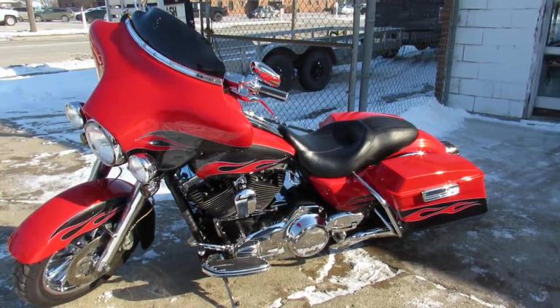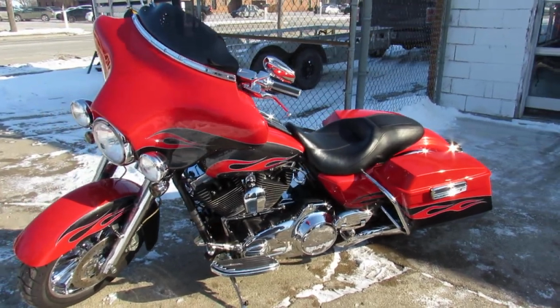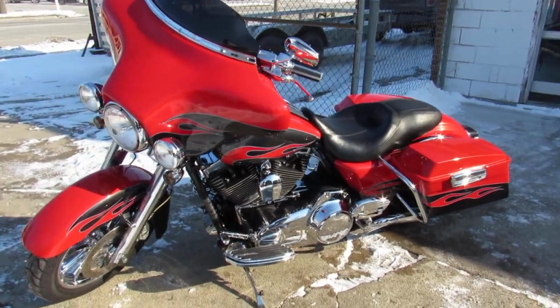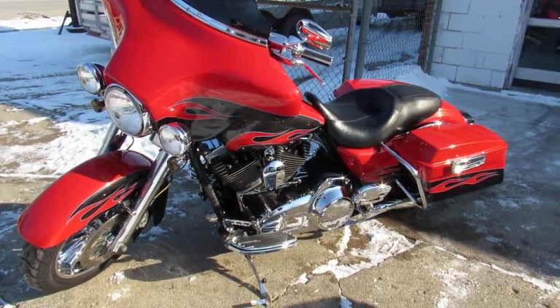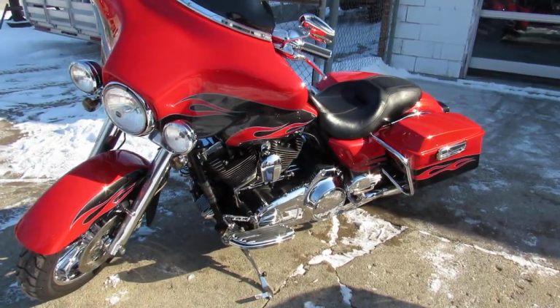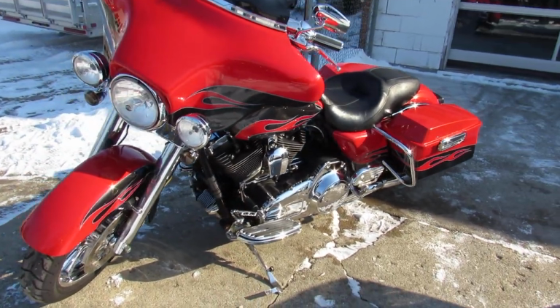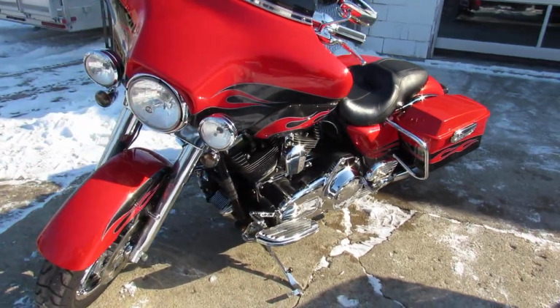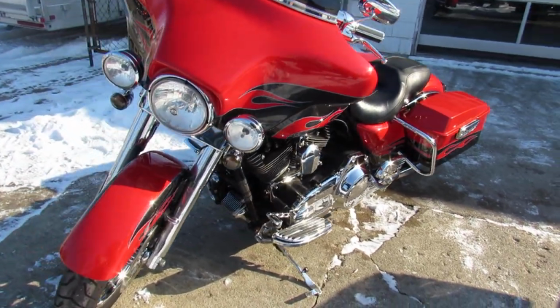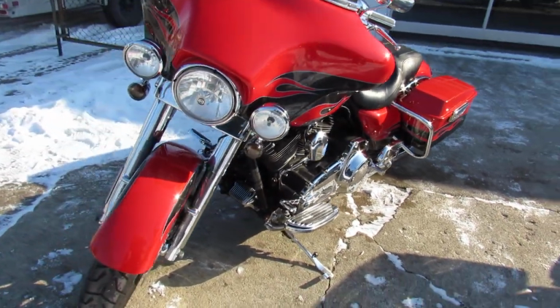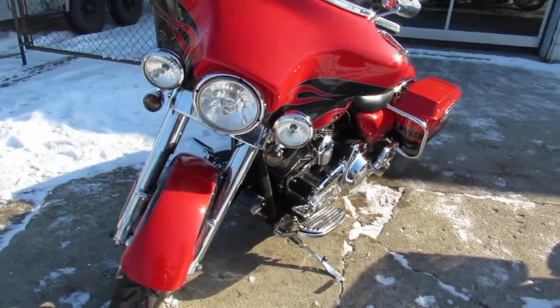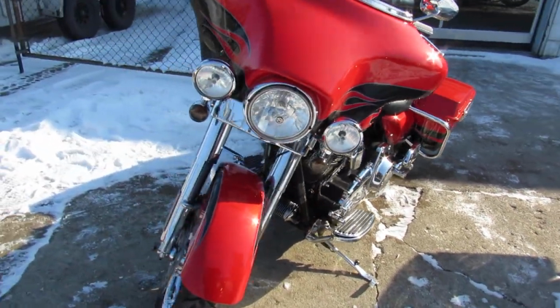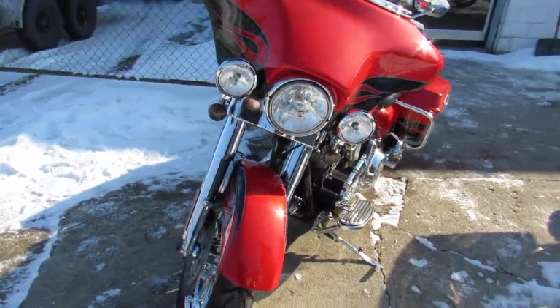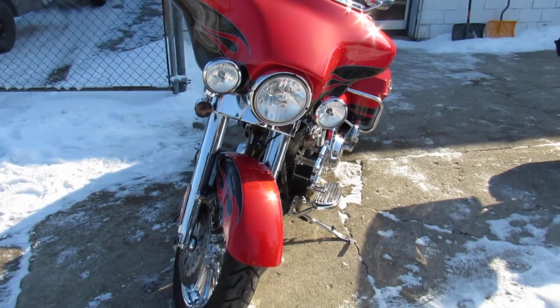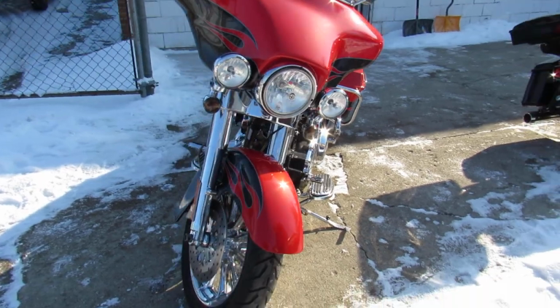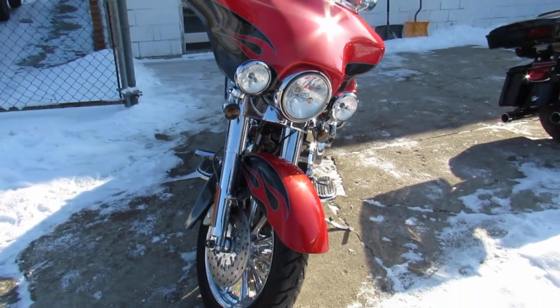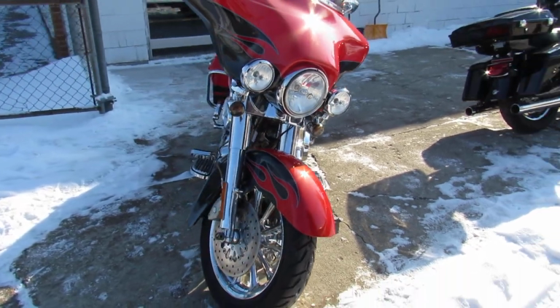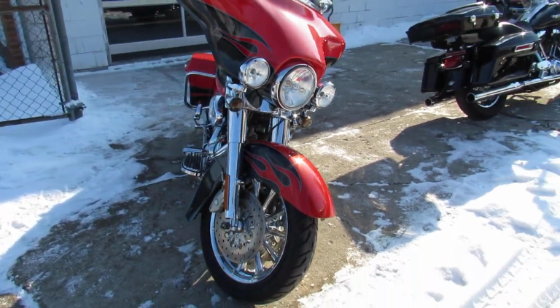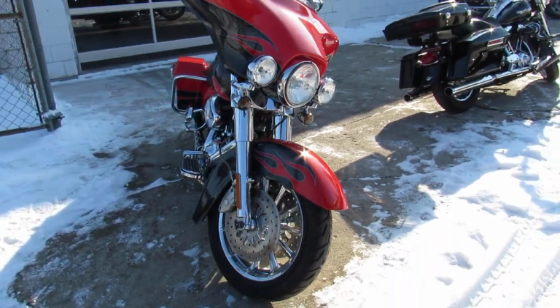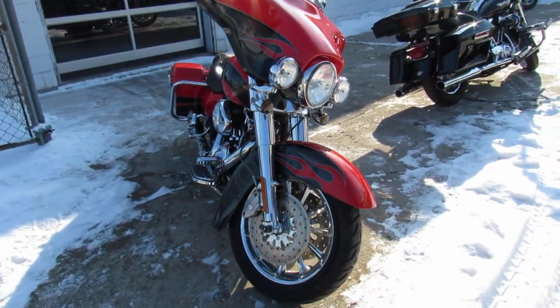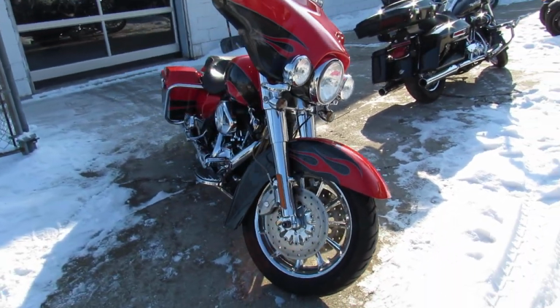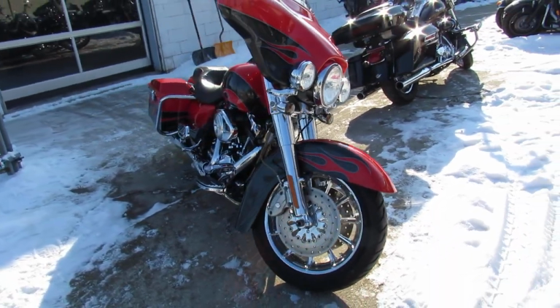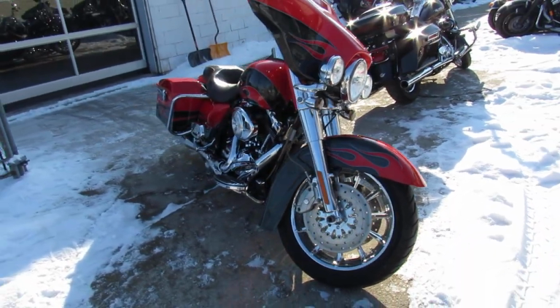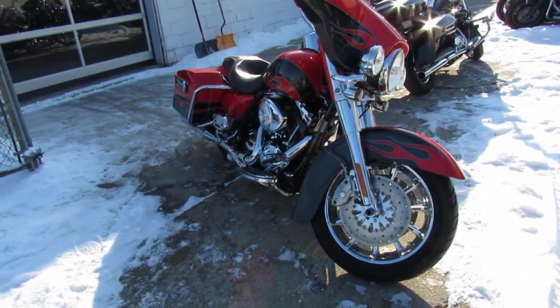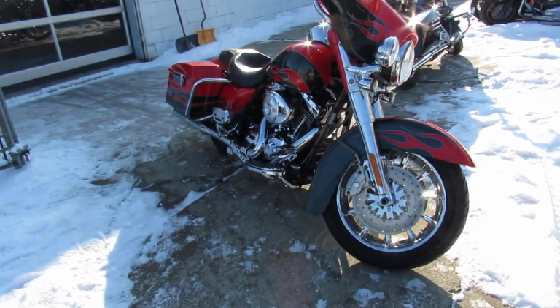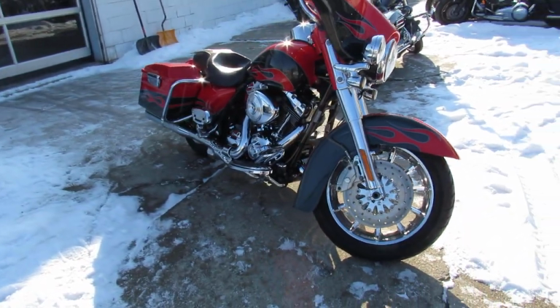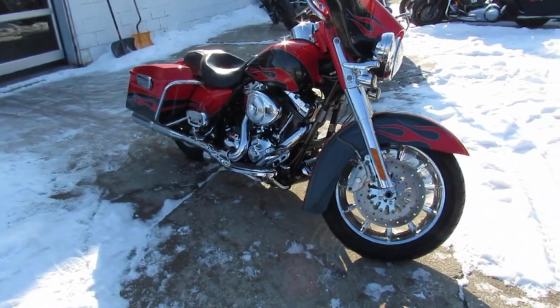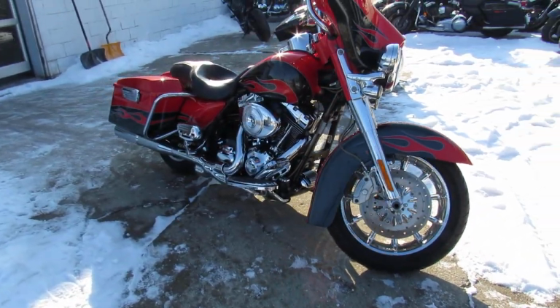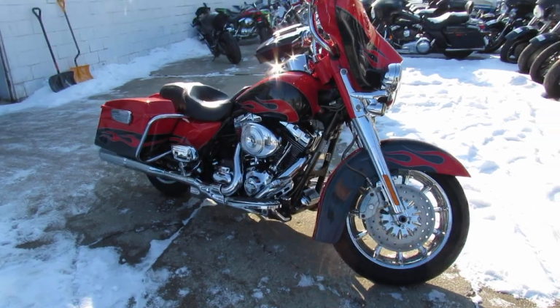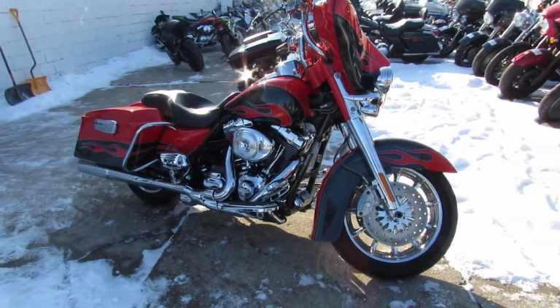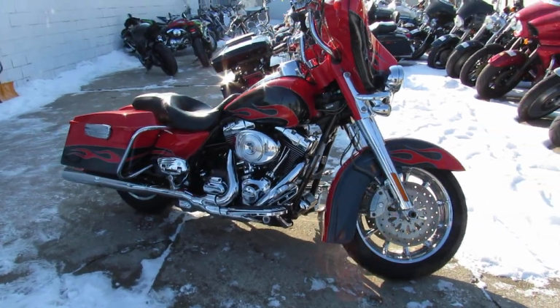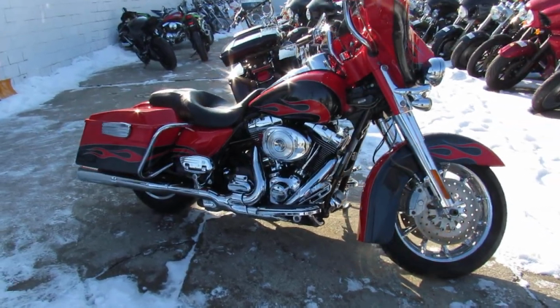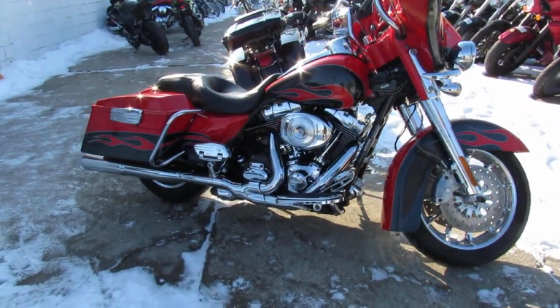Hey guys, ApprovalPowerSports.com here, doing some videos on some Harleys that just came in. Do not miss this one. 2010 Screamin' Eagle CVO Electroglide.